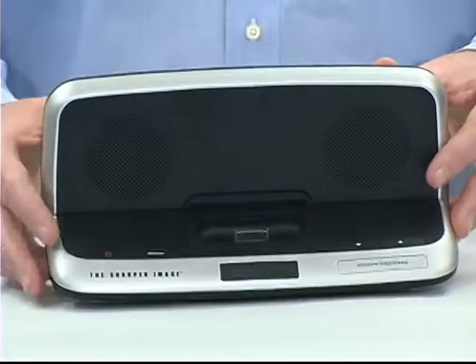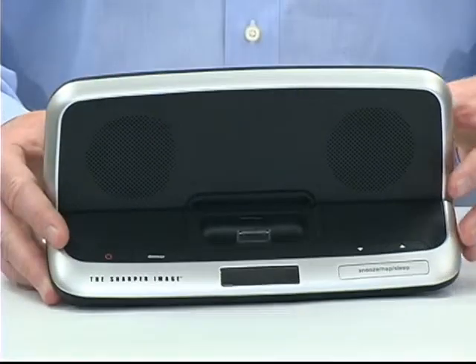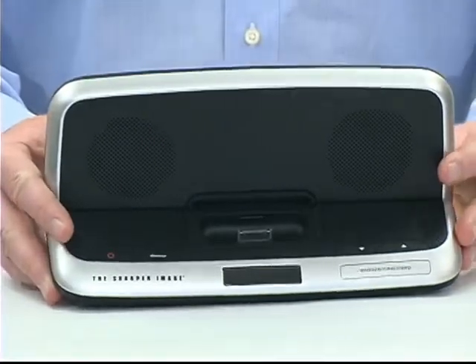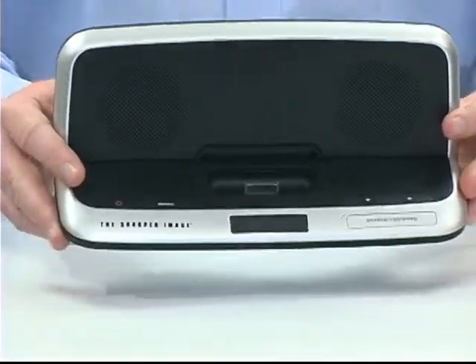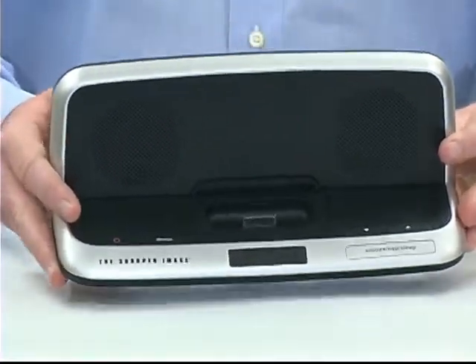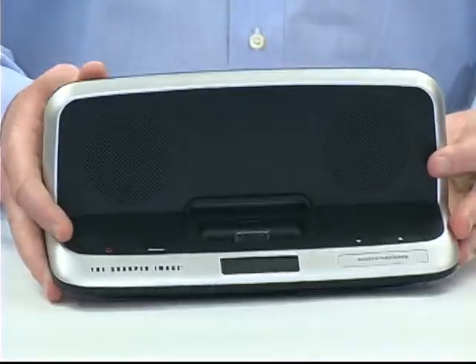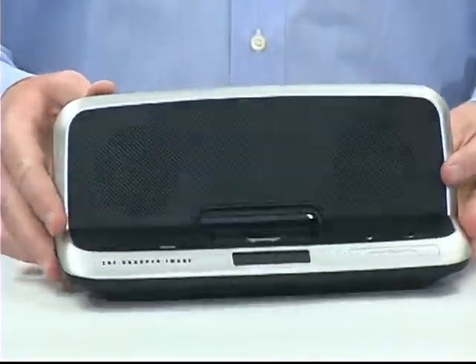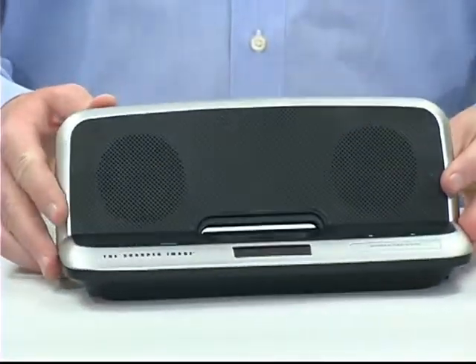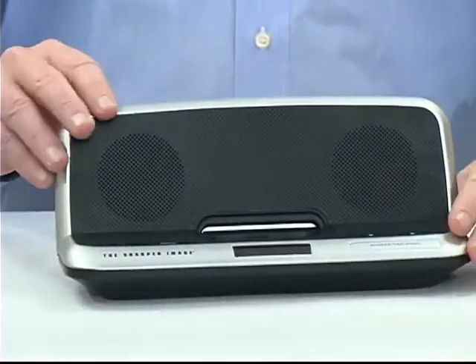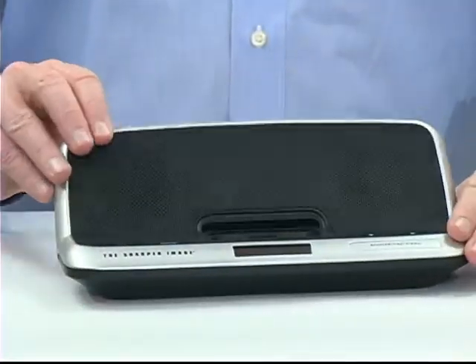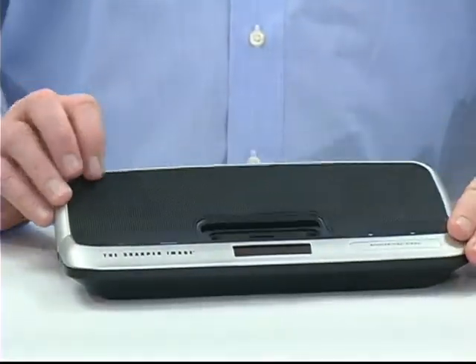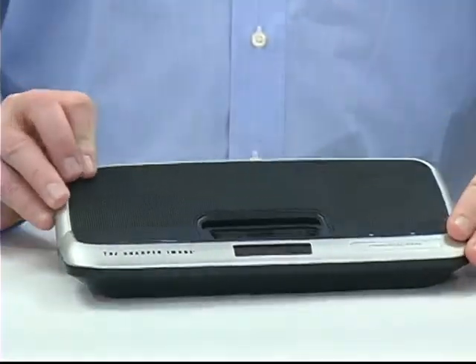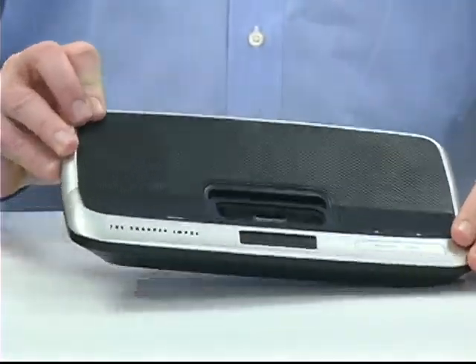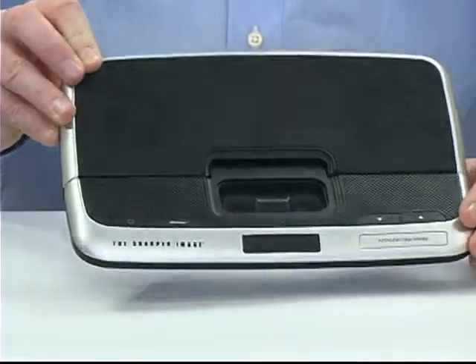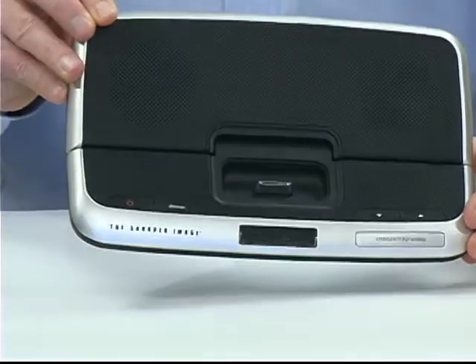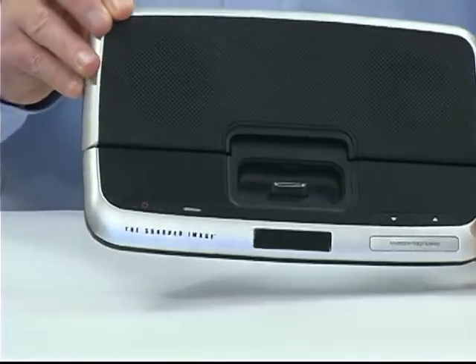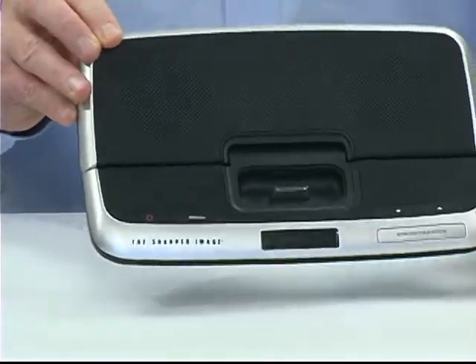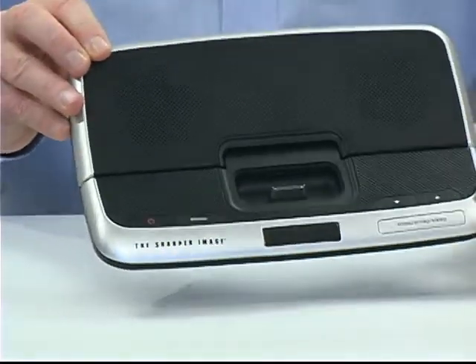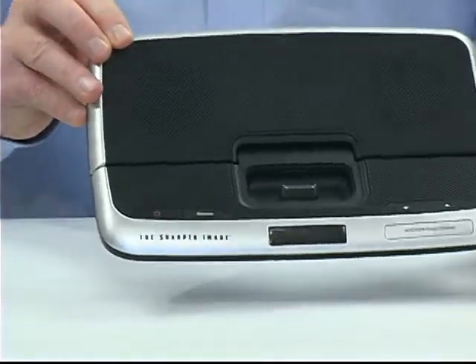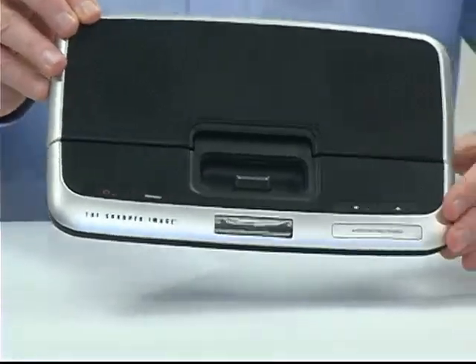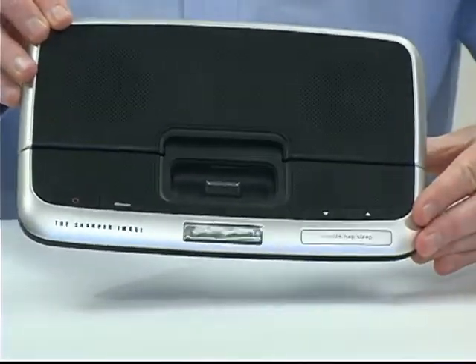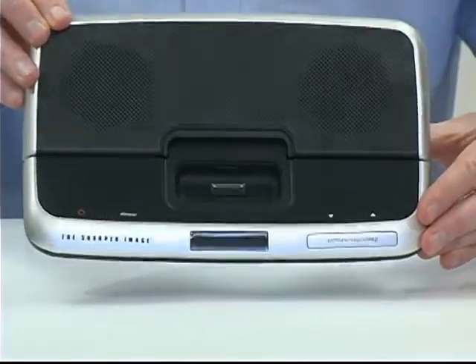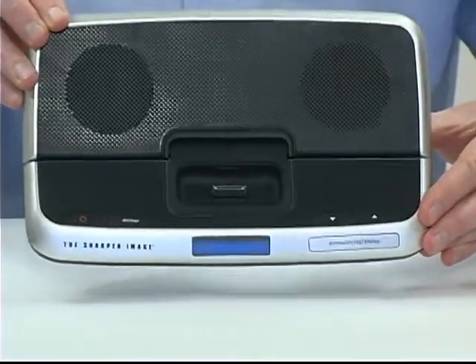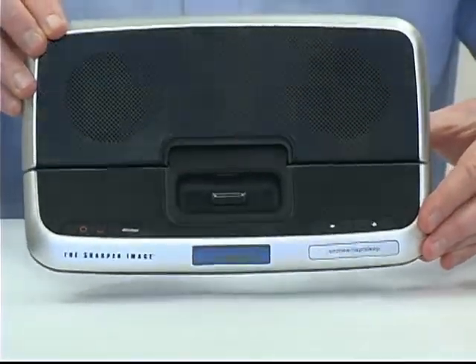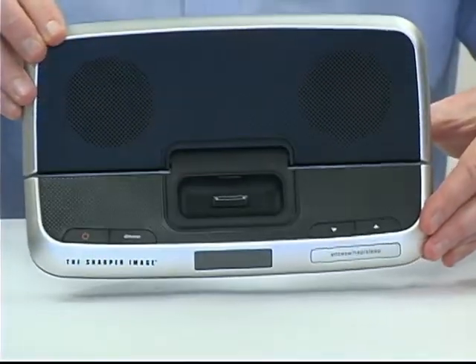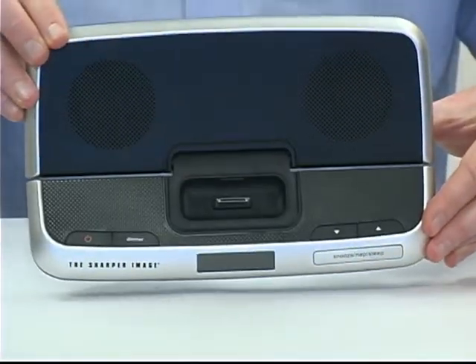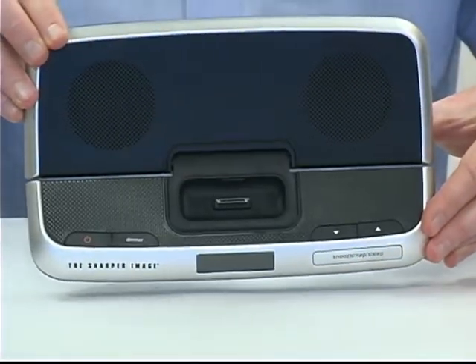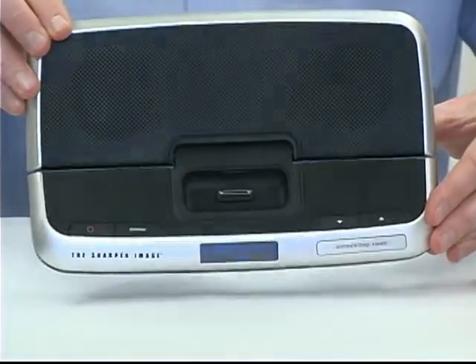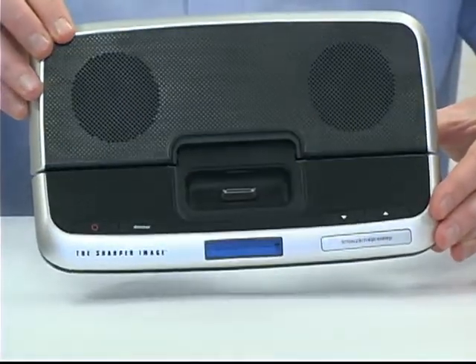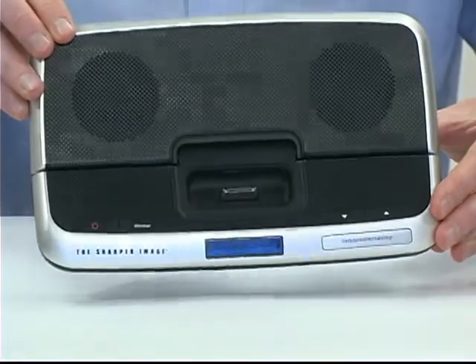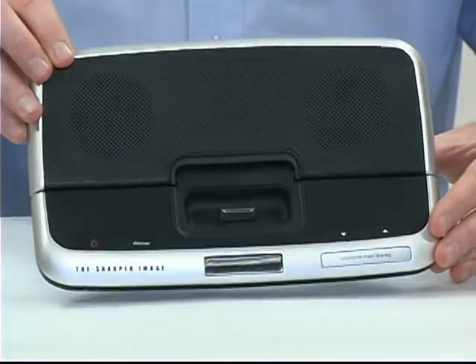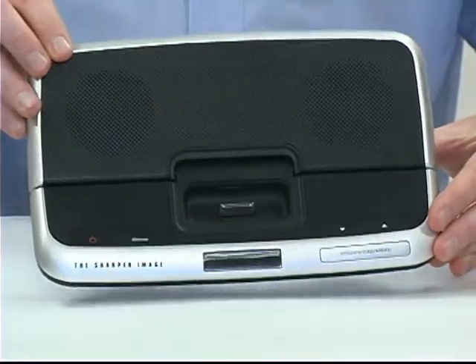This slim design is perfect for travel. It folds down, folds back up, easy portability. It's very small in size, but it's got great sound. It's got a dual alarm and snooze.